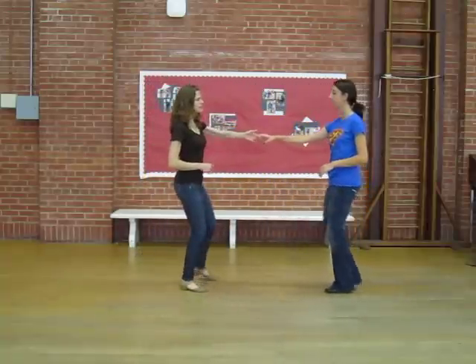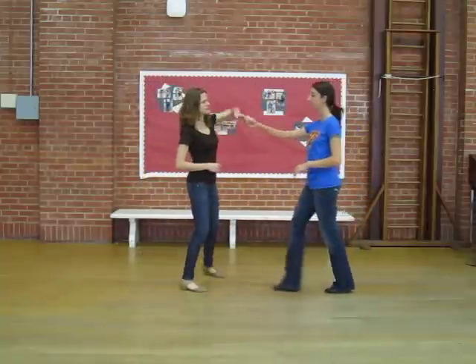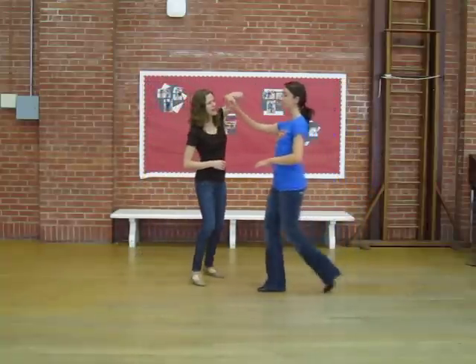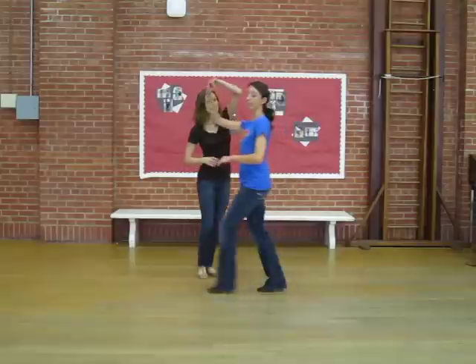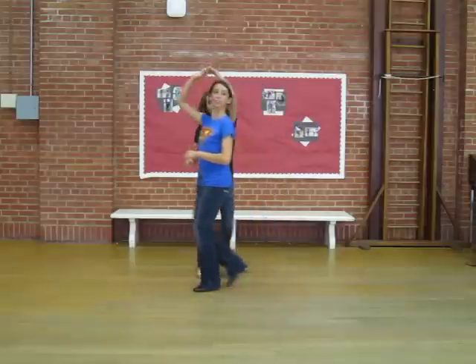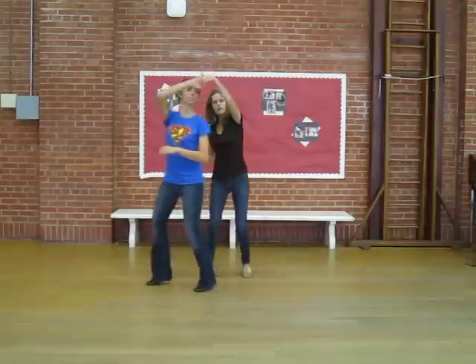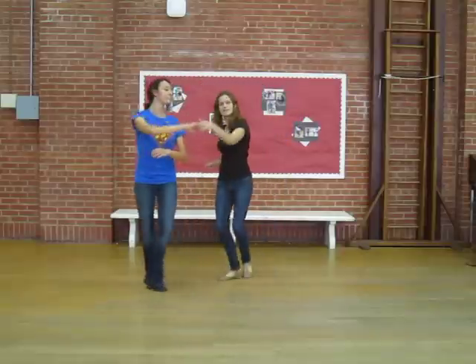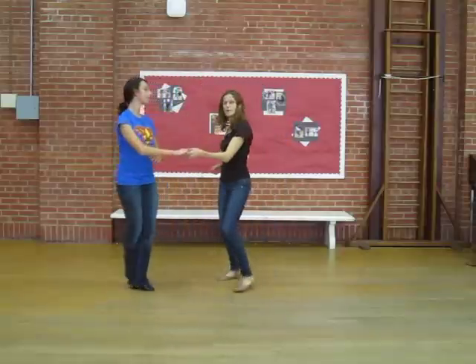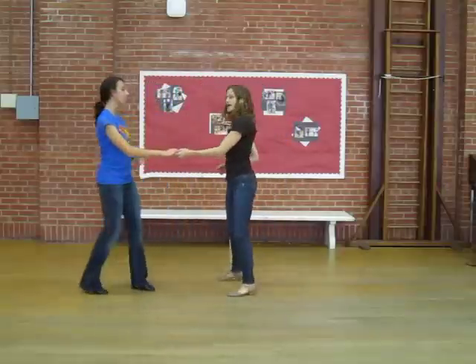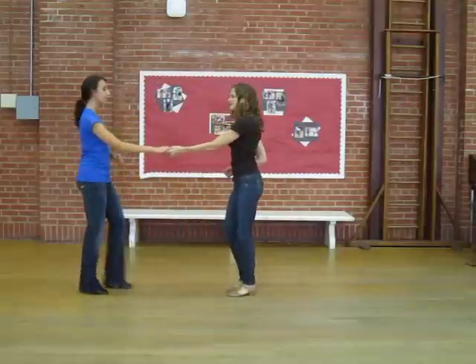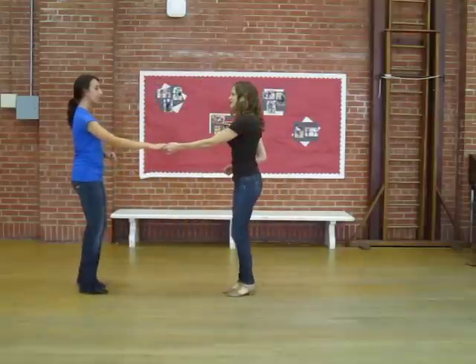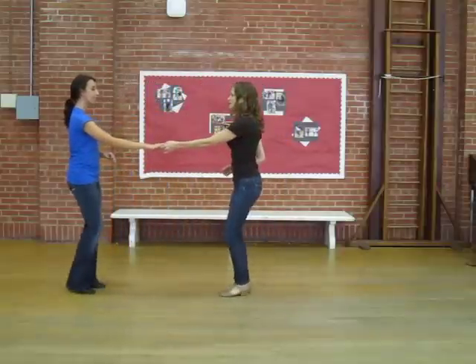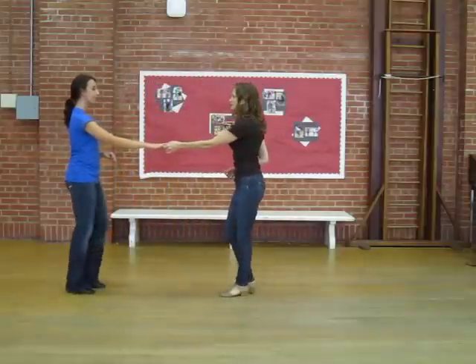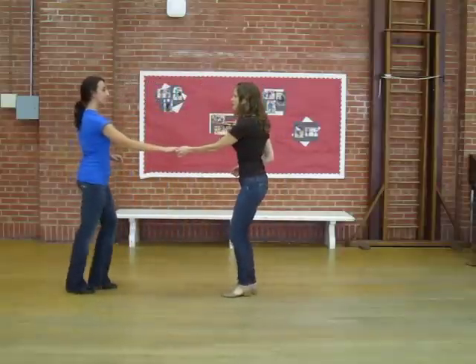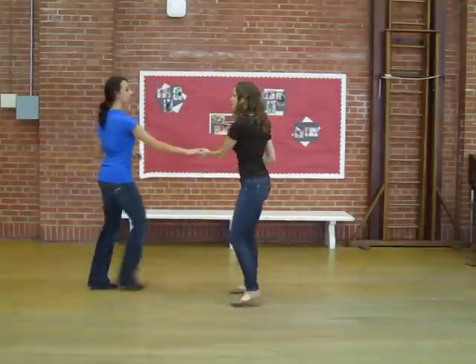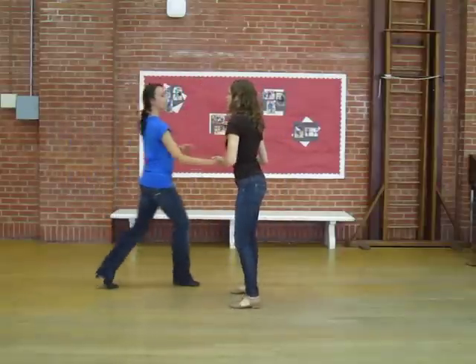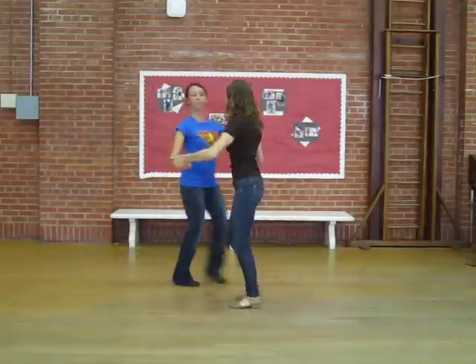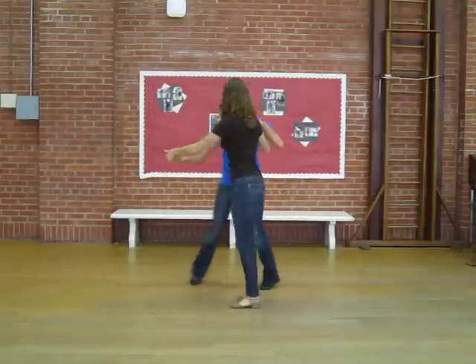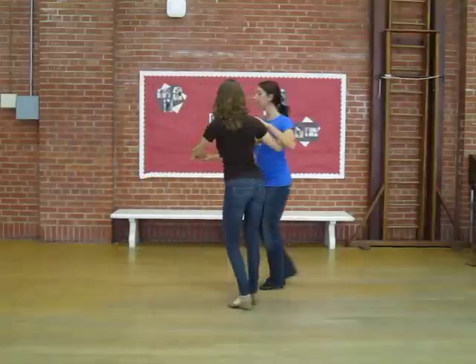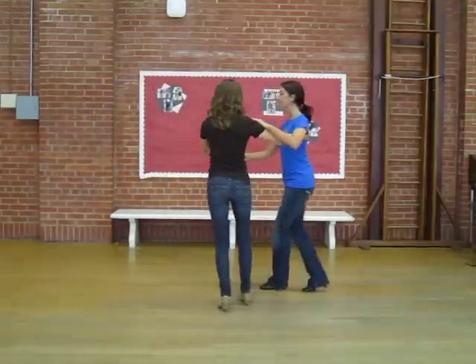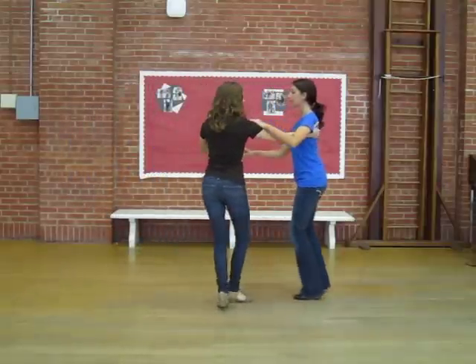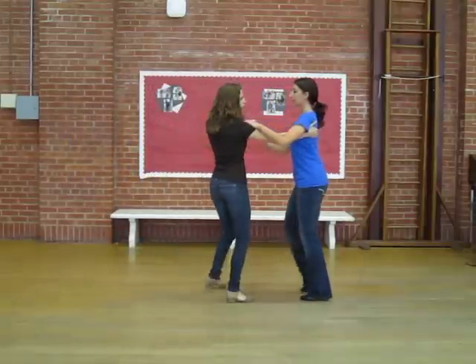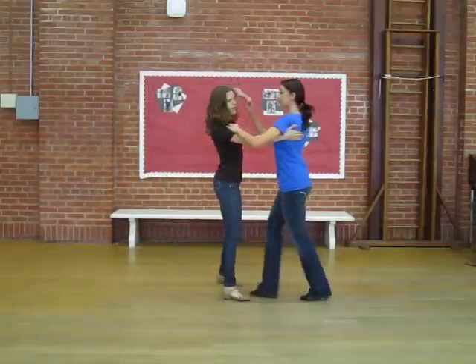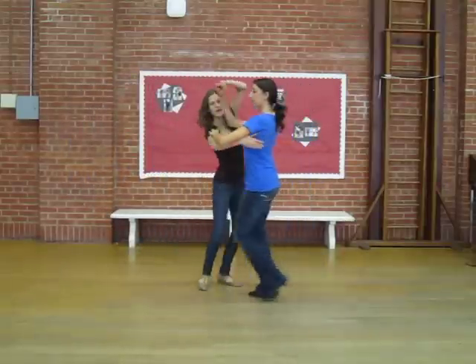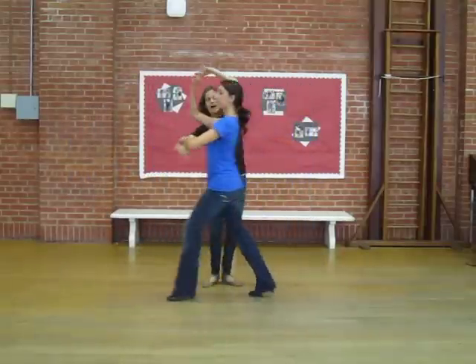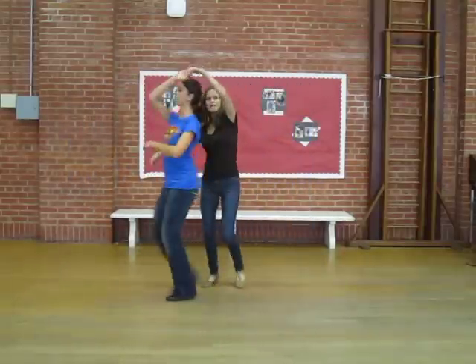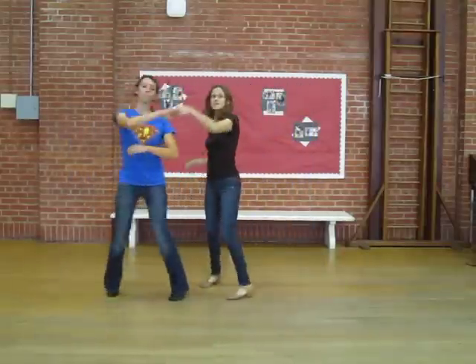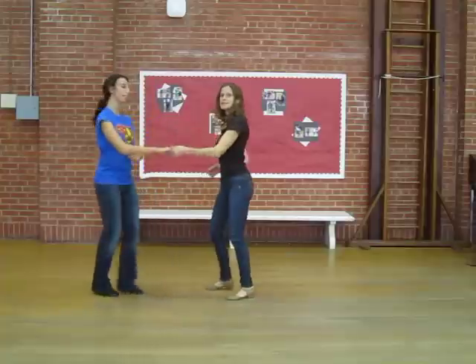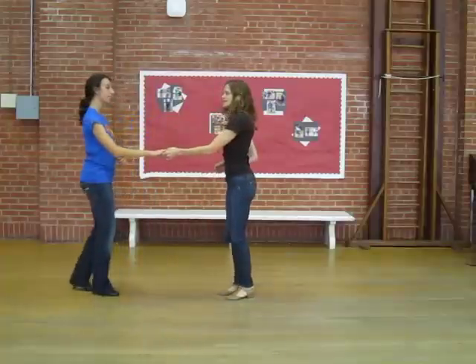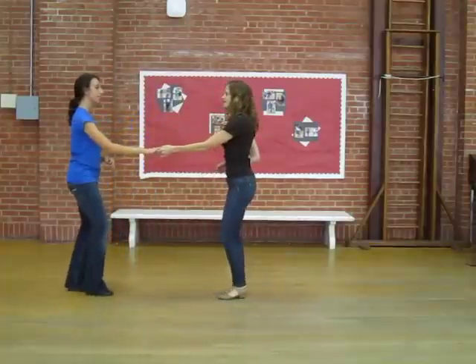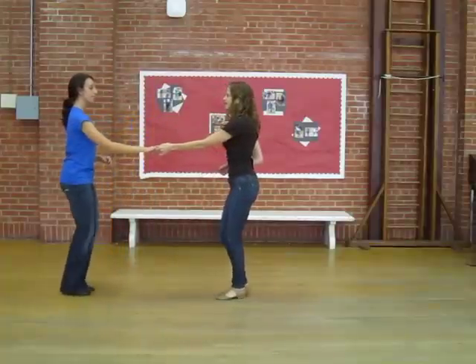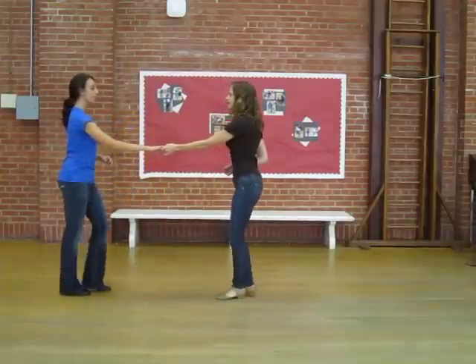We'll switch sides with a right side pass, then we'll do the whip for the inside turn: 3, and 4, 5, 6, 7, and 8.